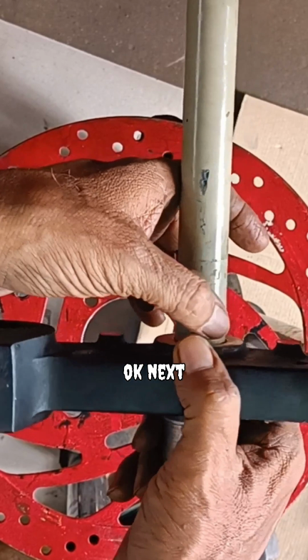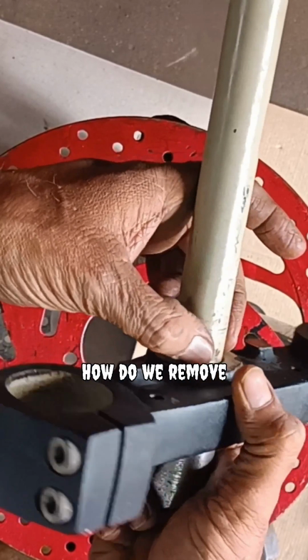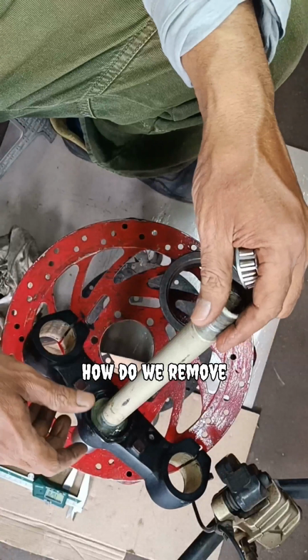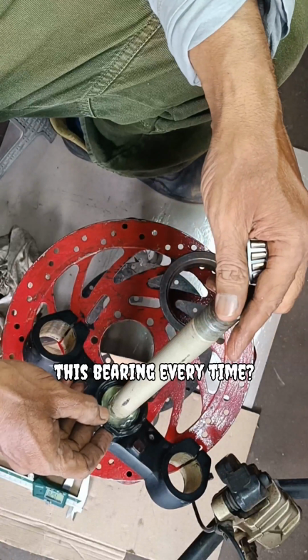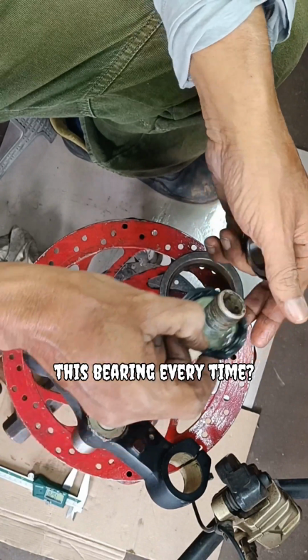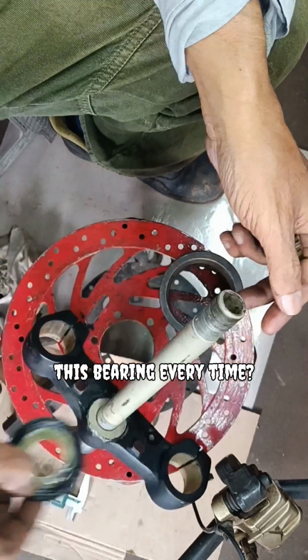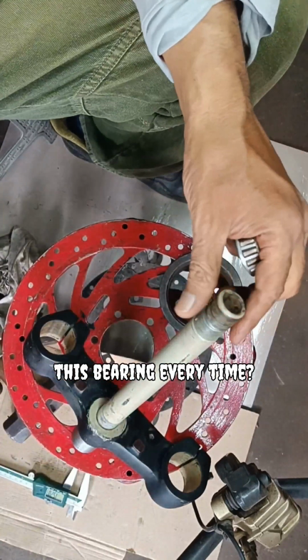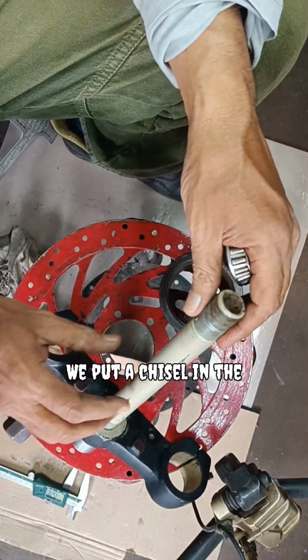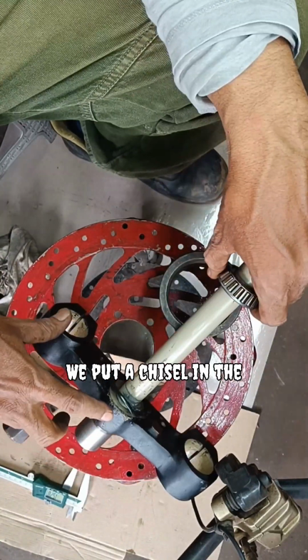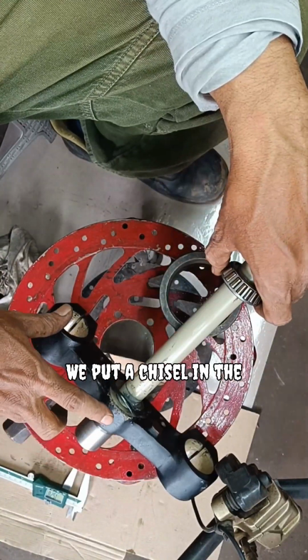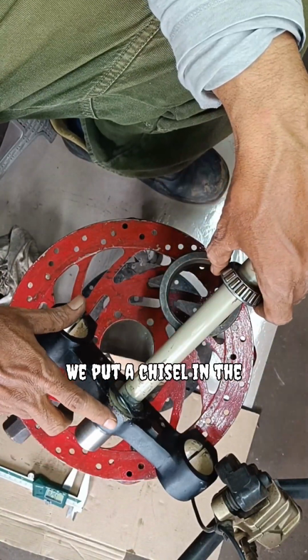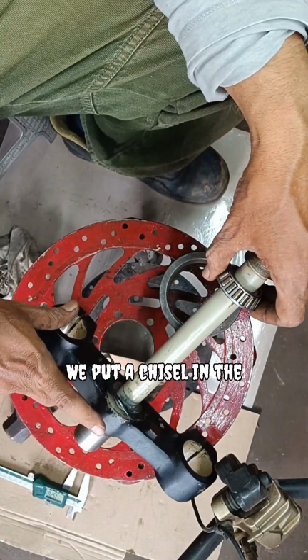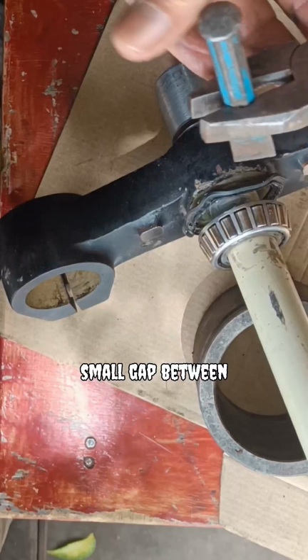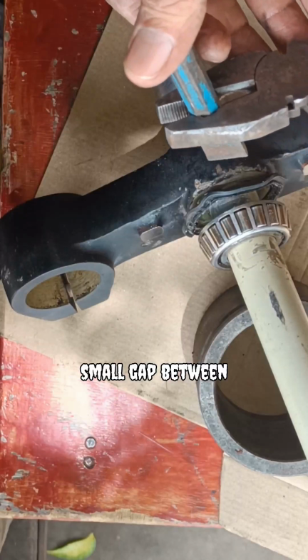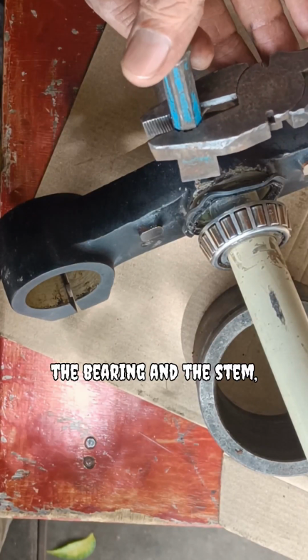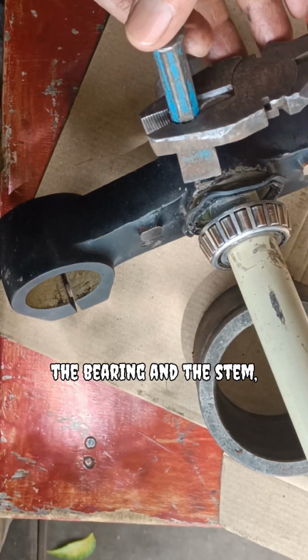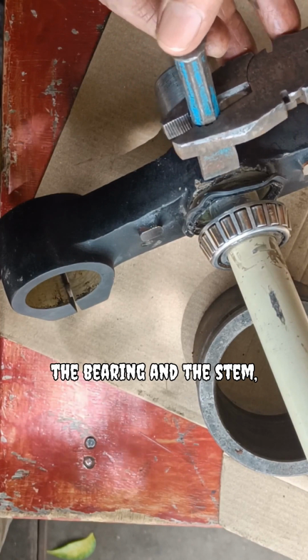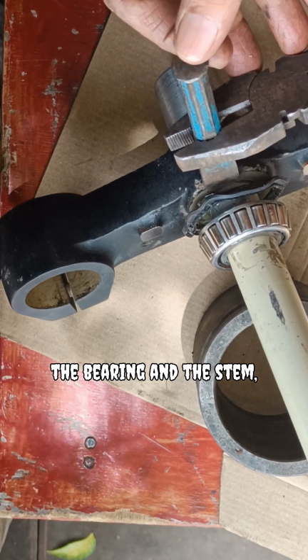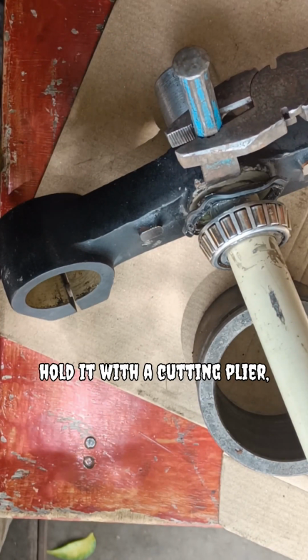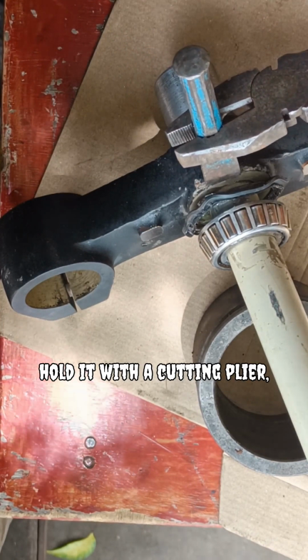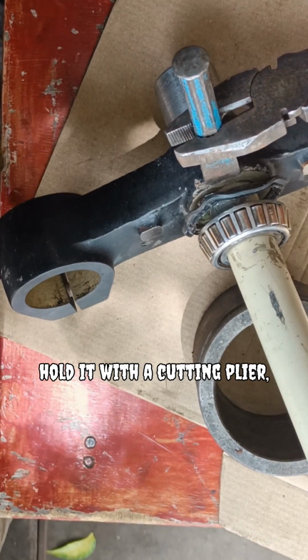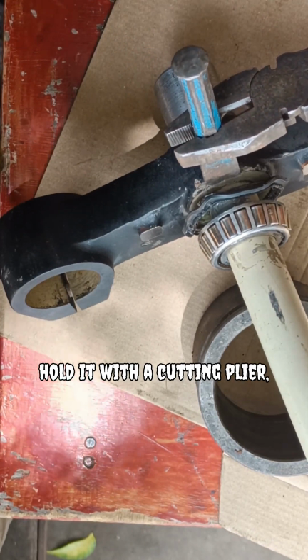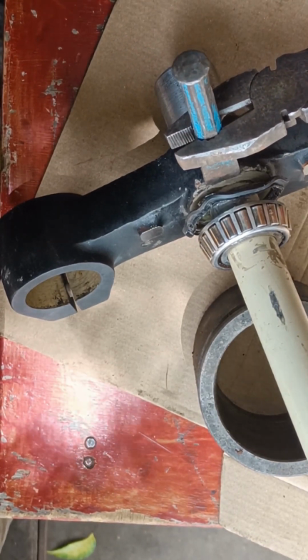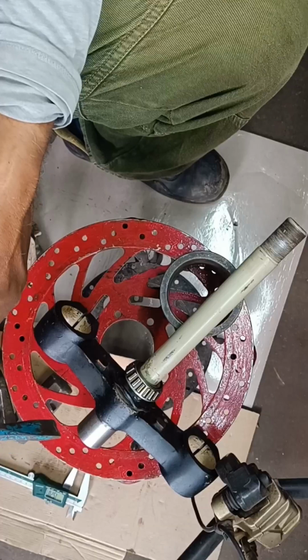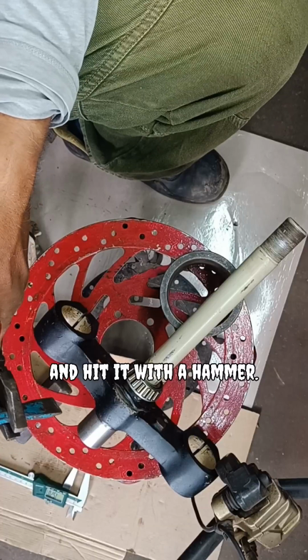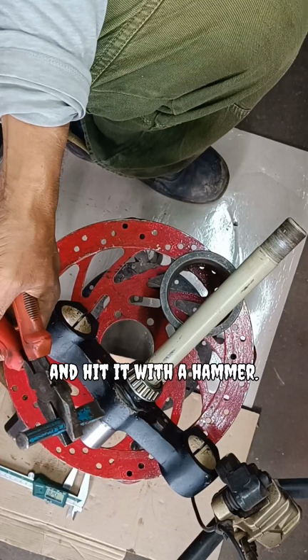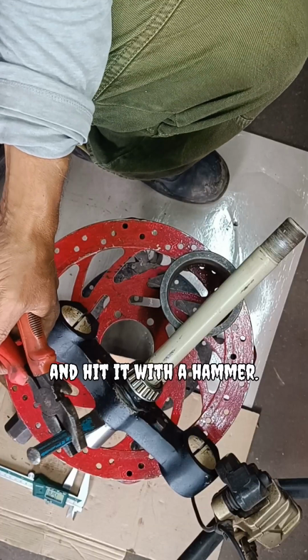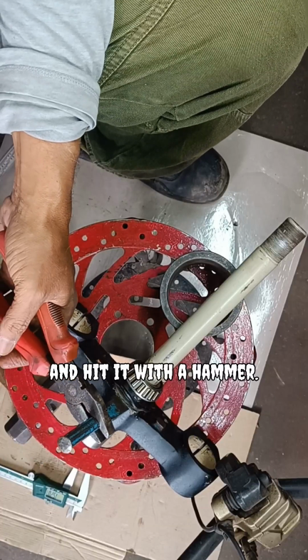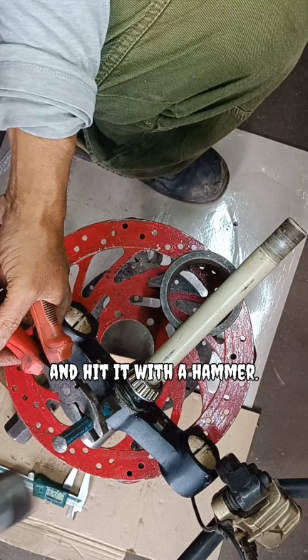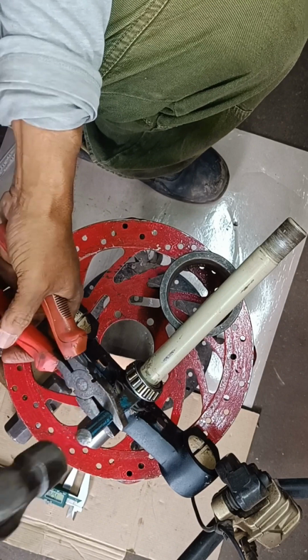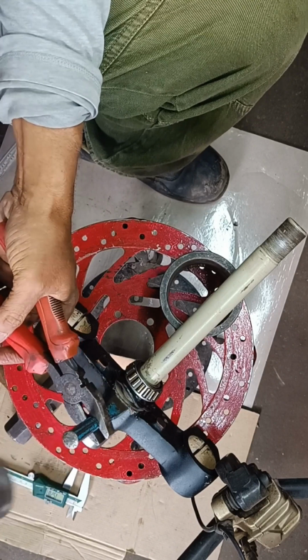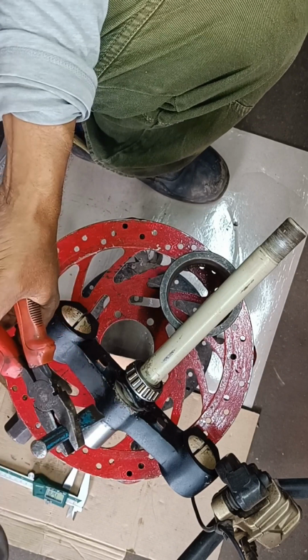Next — how do we remove this bearing every time? We put a chisel in the small gap between the bearing and the system, hold it with a cutting plier, and hit it with a hammer repeatedly.